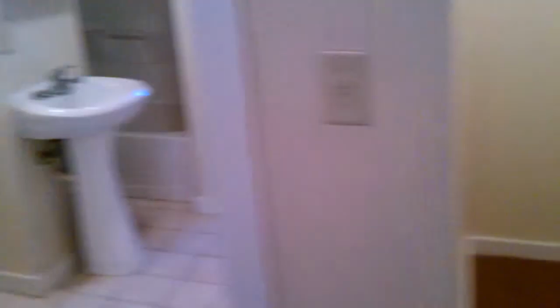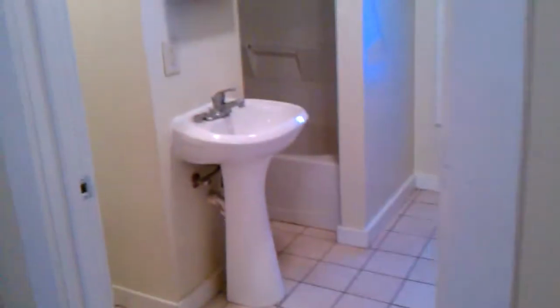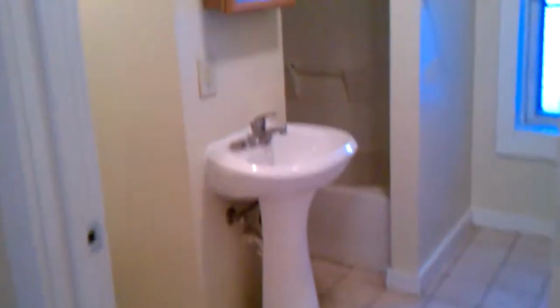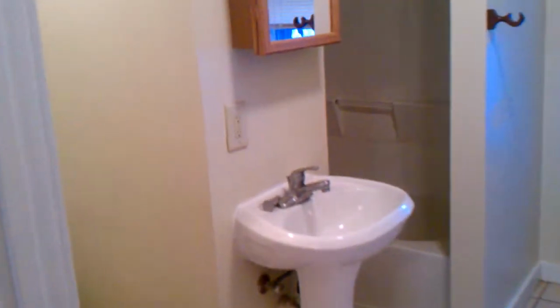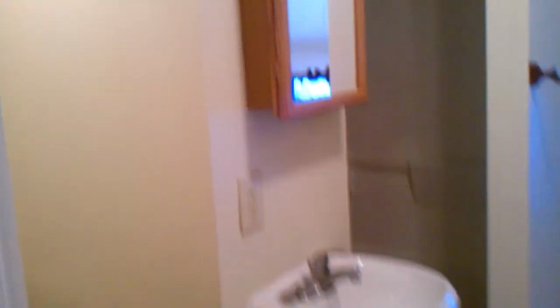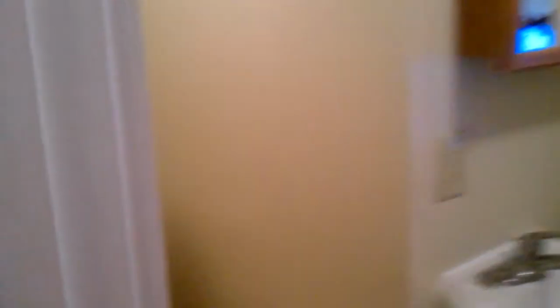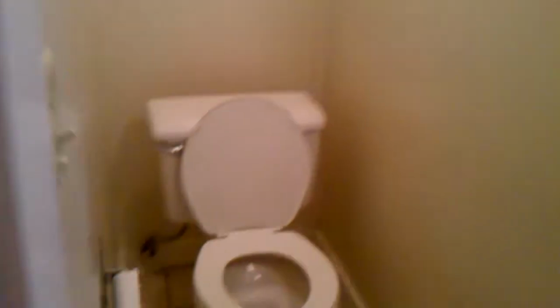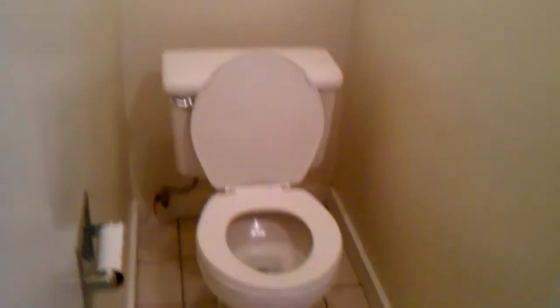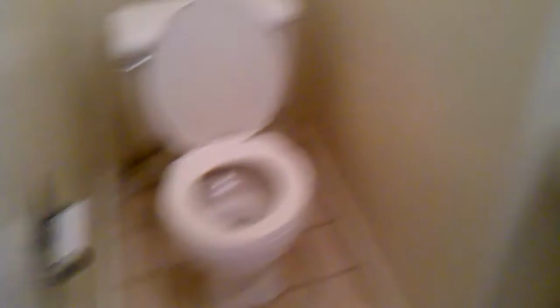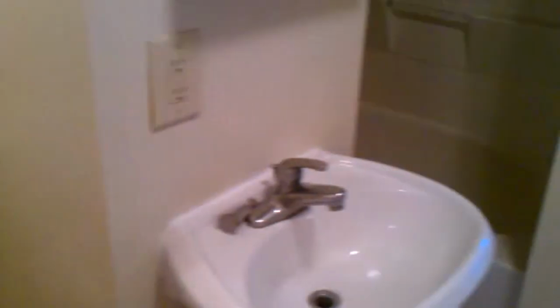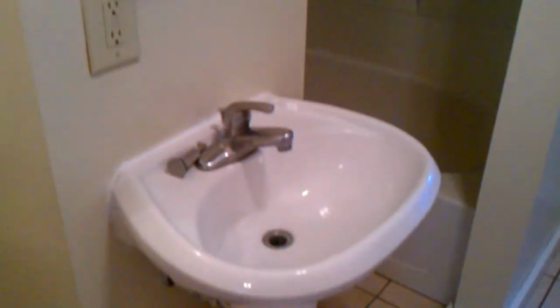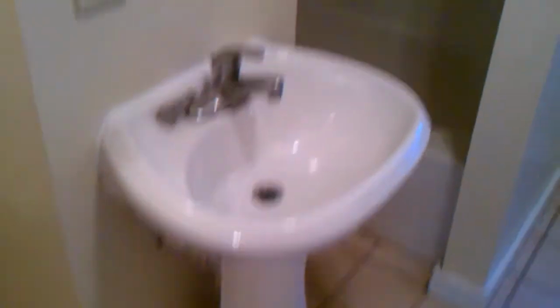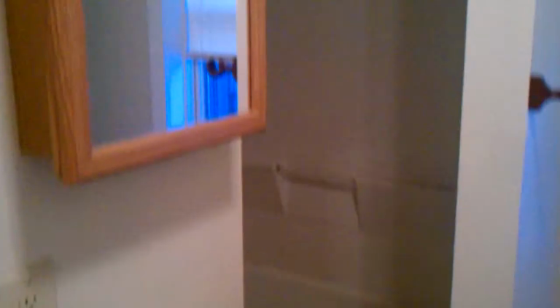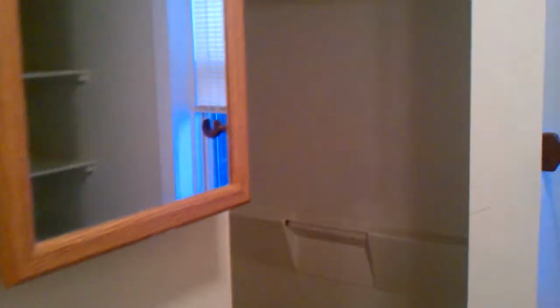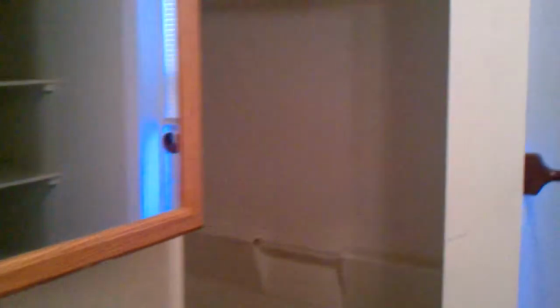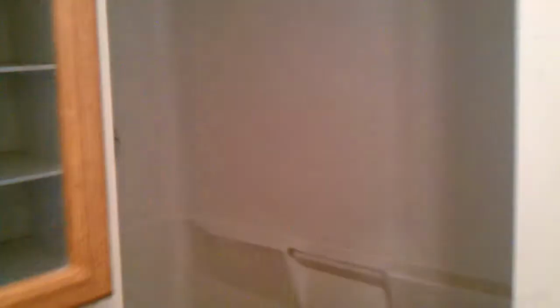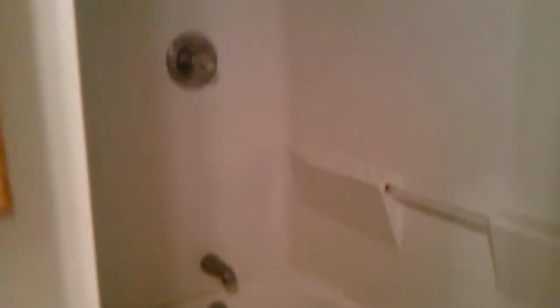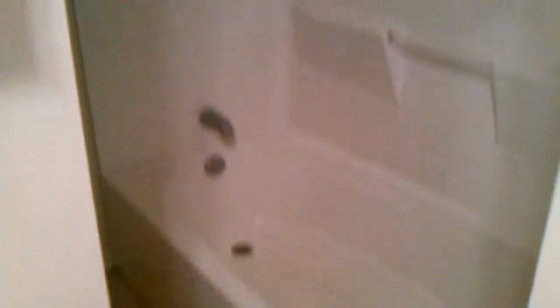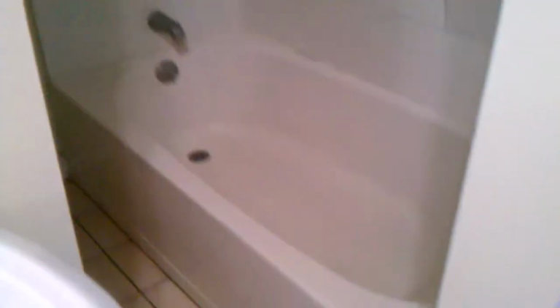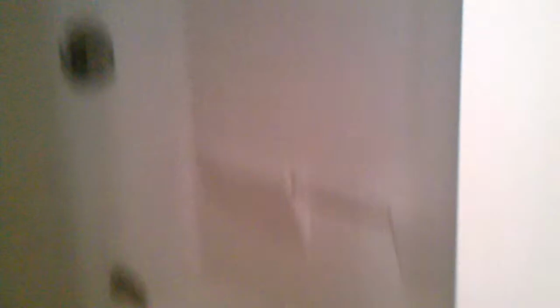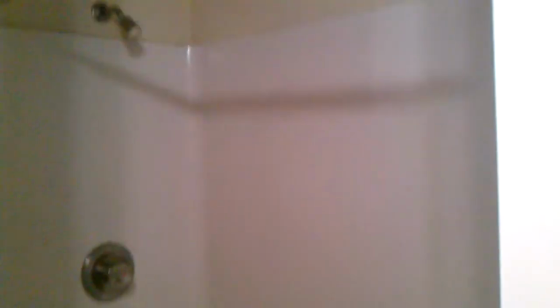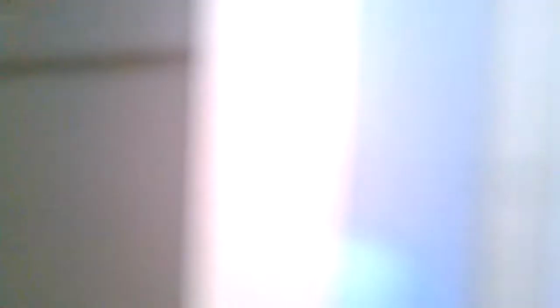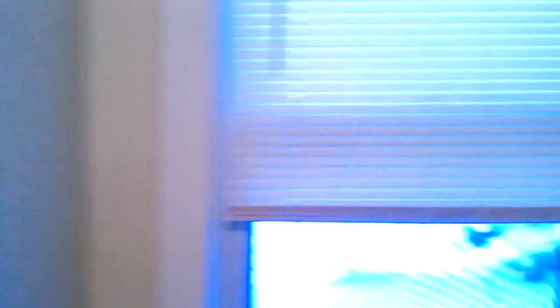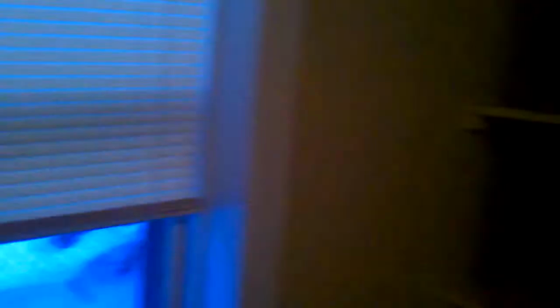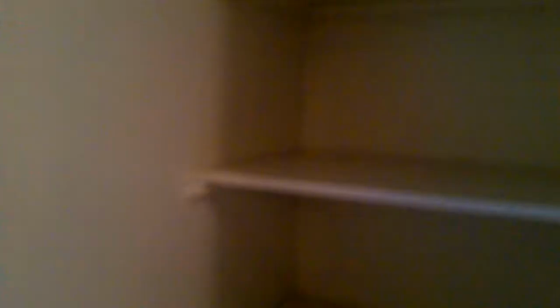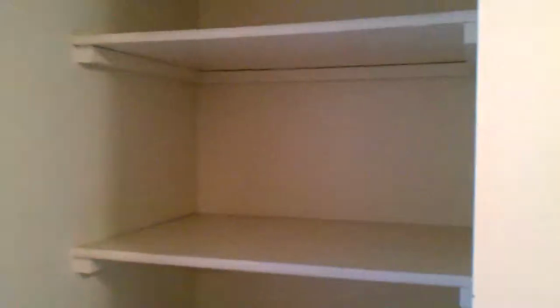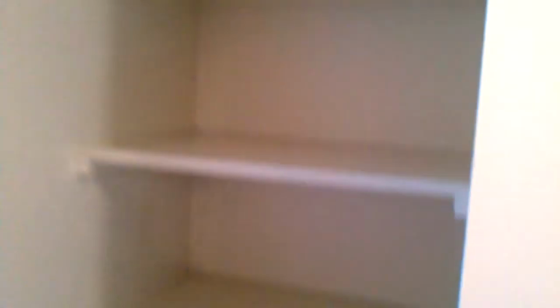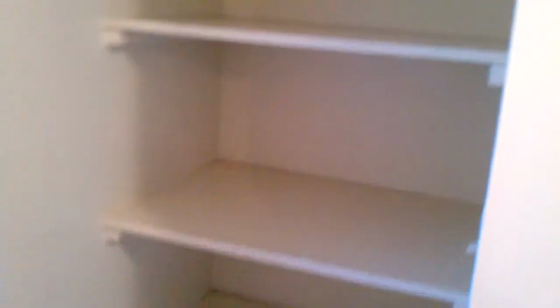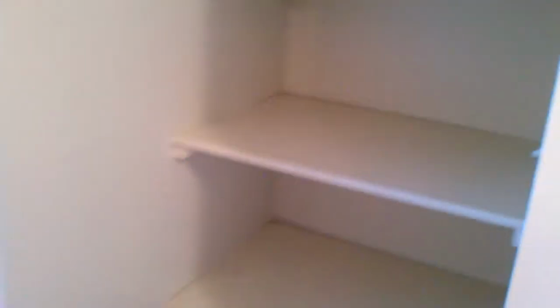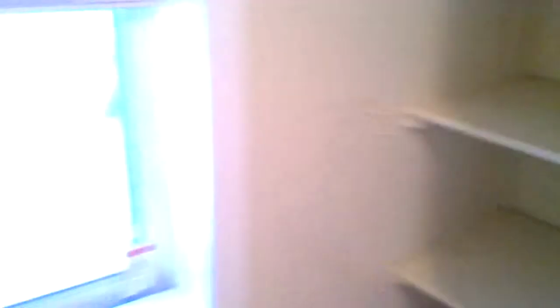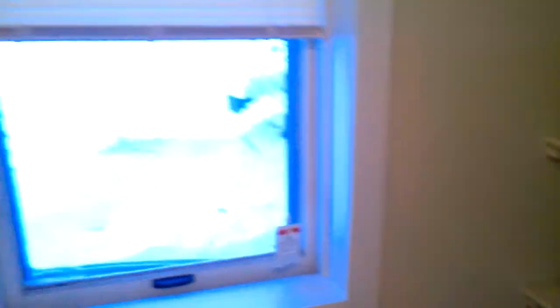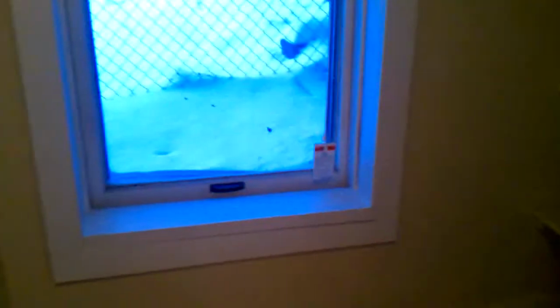Bathroom here — toilet, sink, and tub. The tub is back up in here. It has cabinets where you can put towels and whatnot. This is the bathroom.